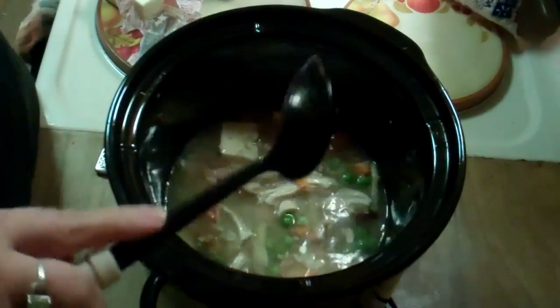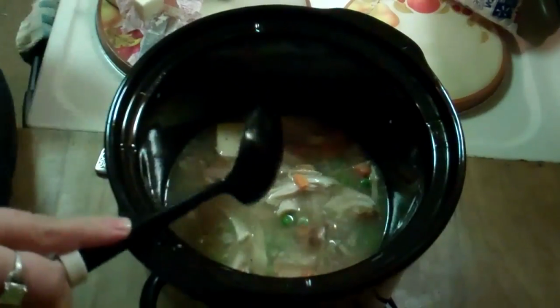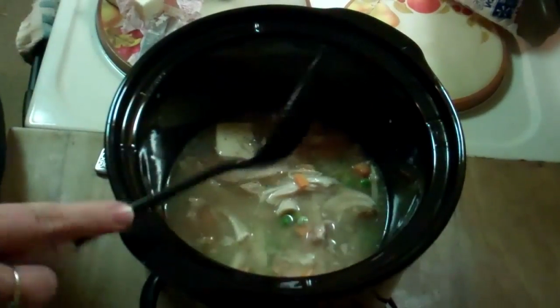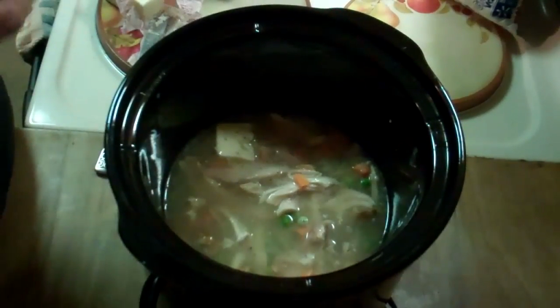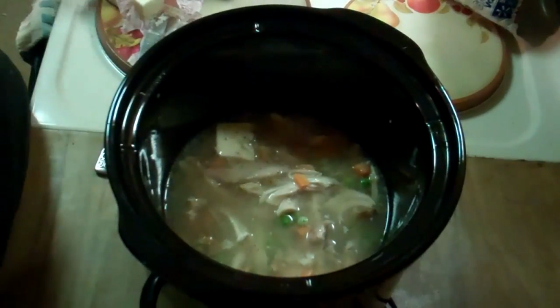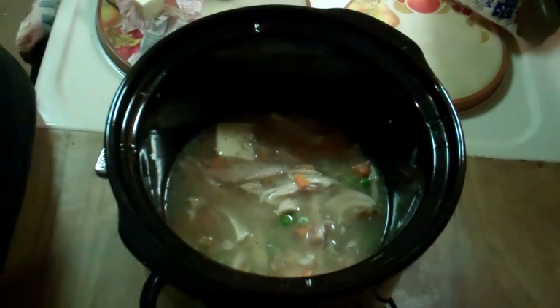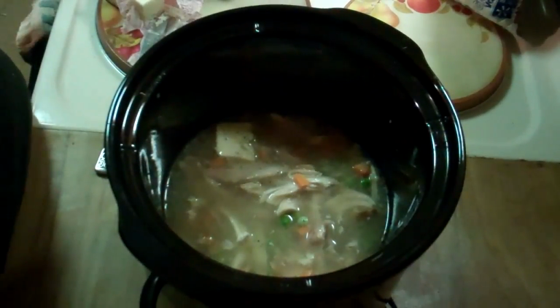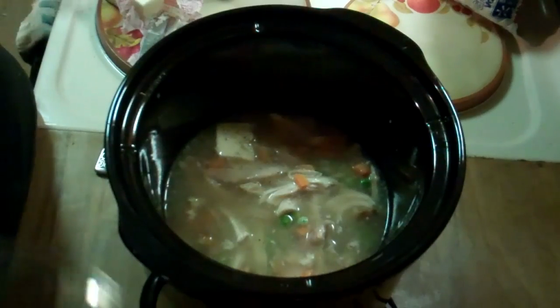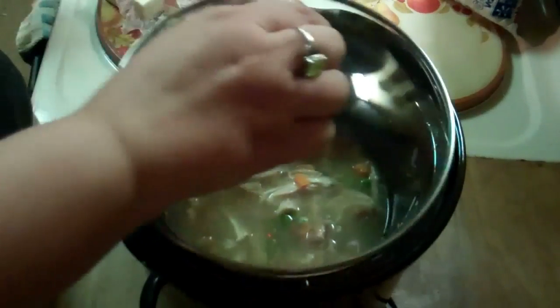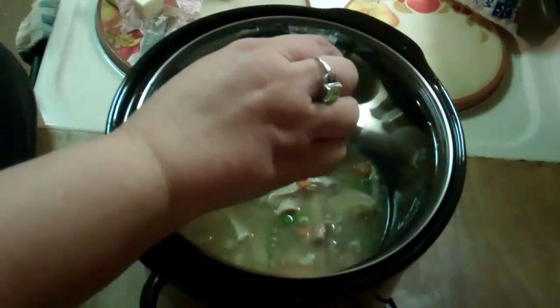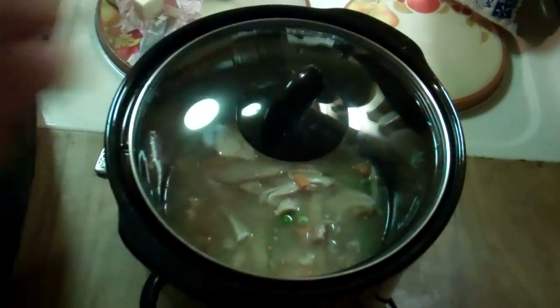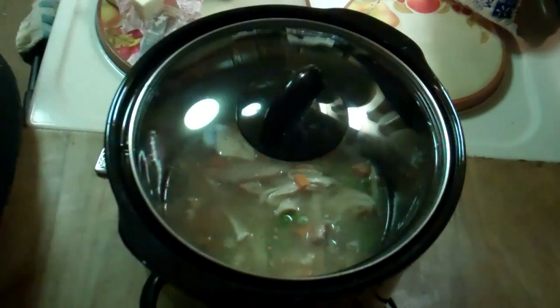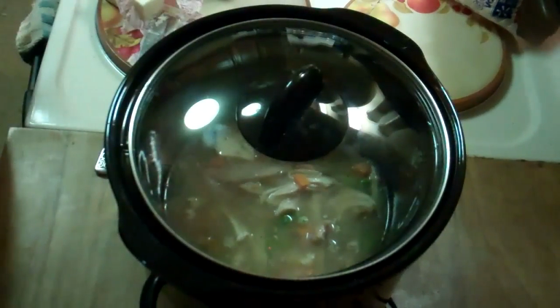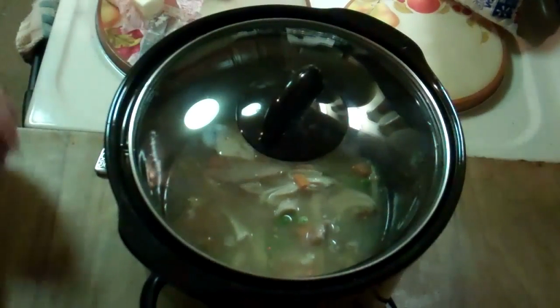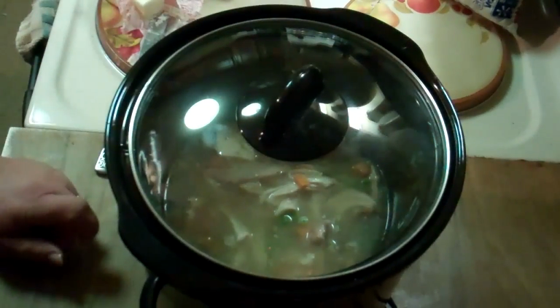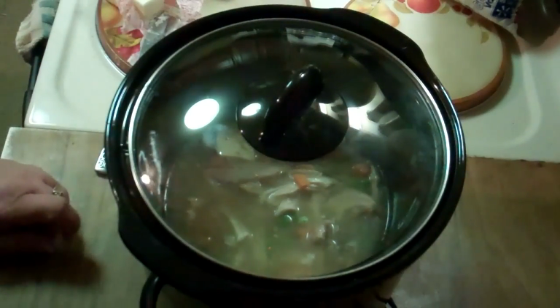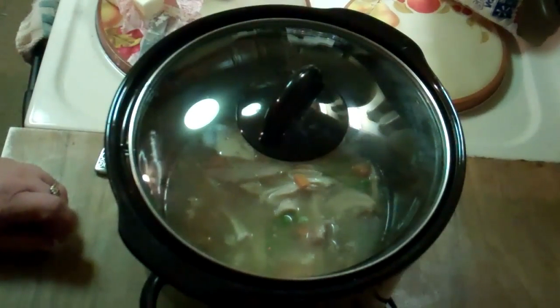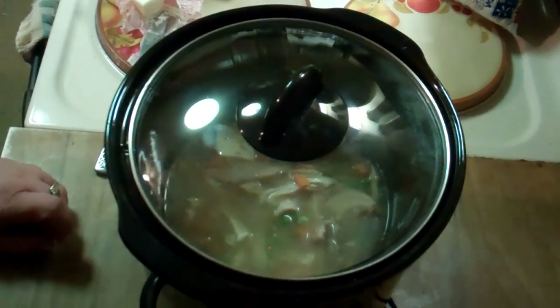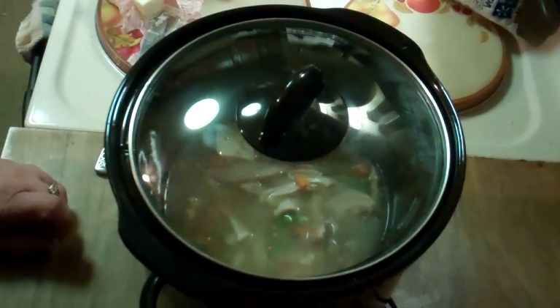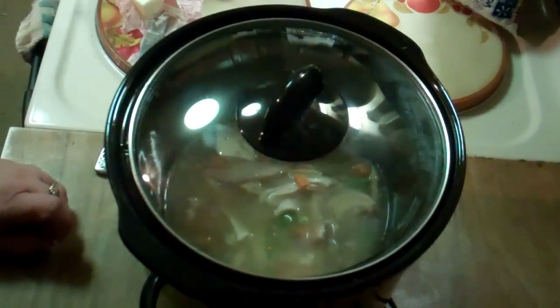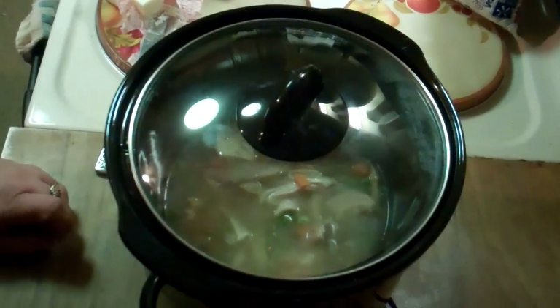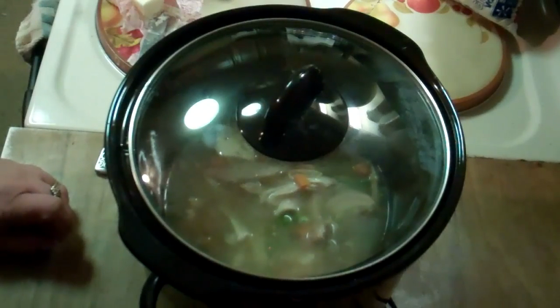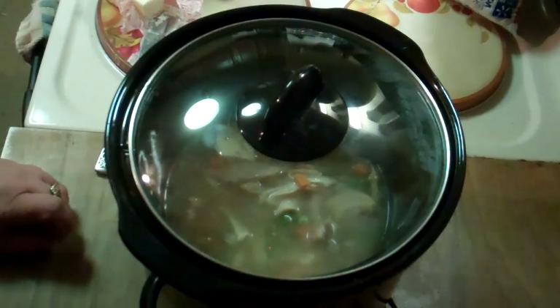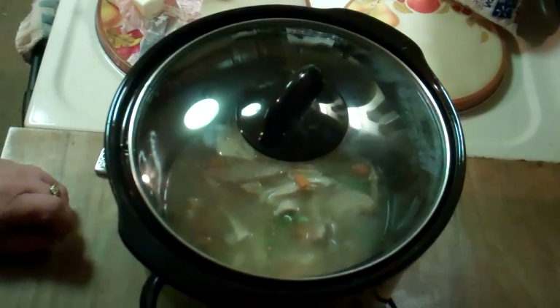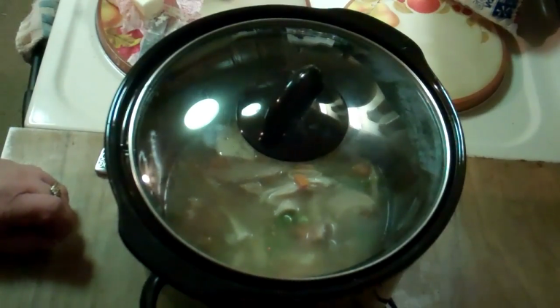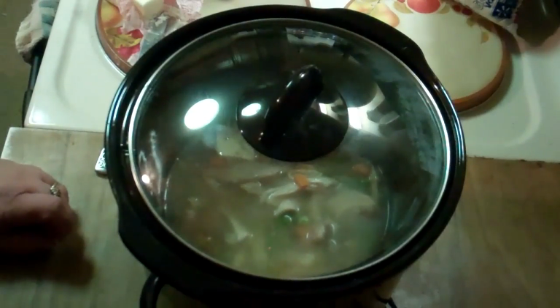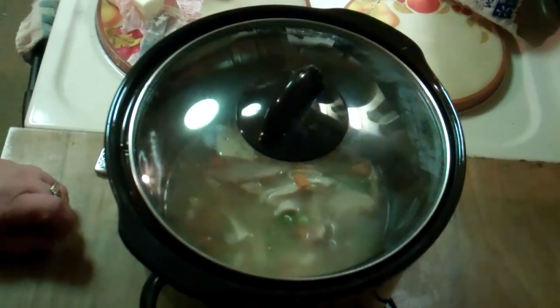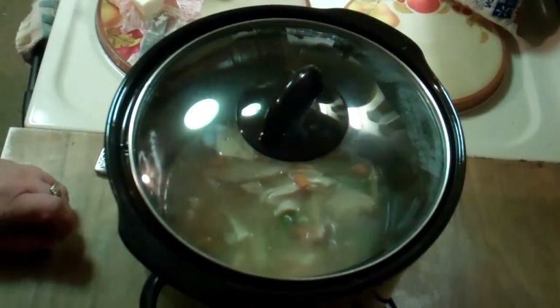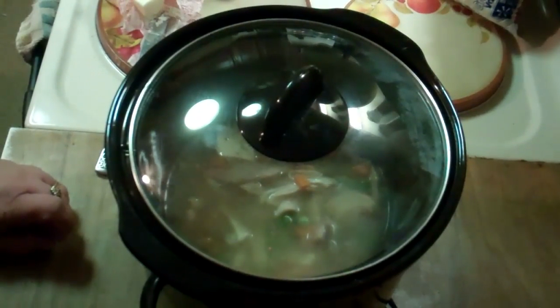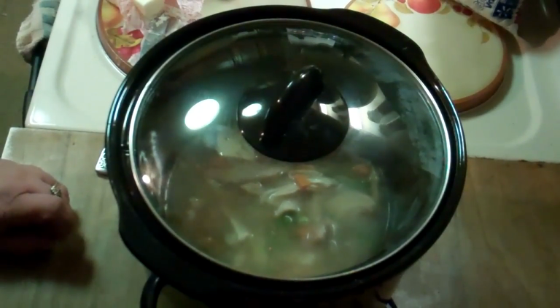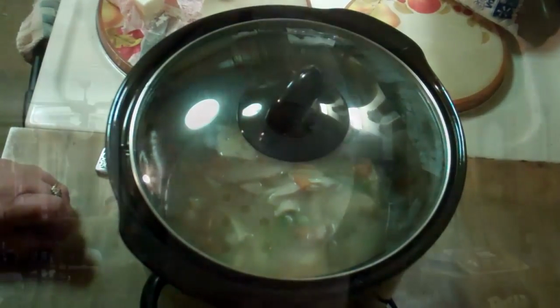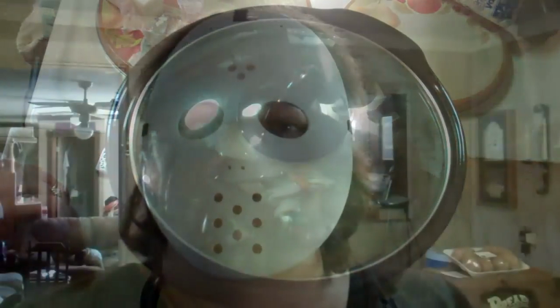Put the lid back on it and let it slow cook all day. And then when you get home, you can add the rice to it. We'll do that when I get home this afternoon.